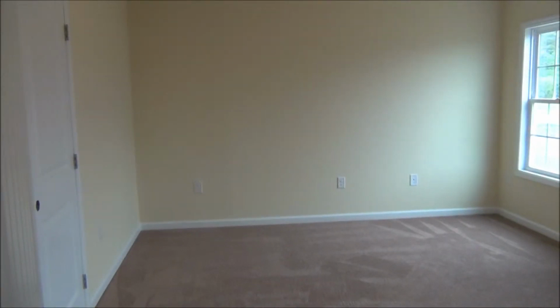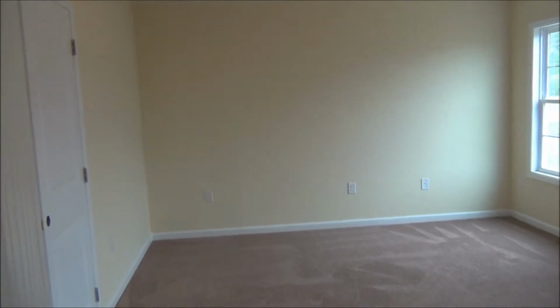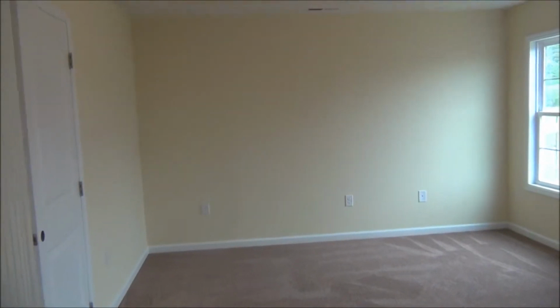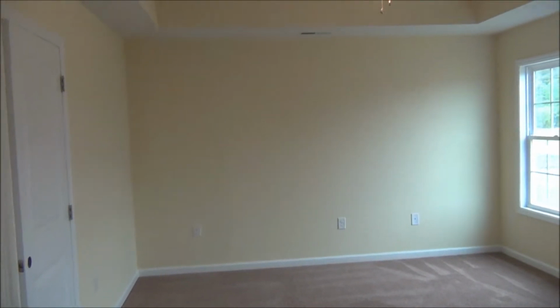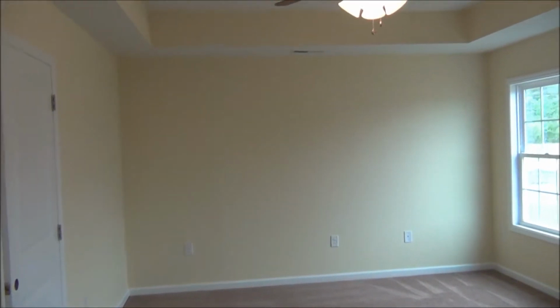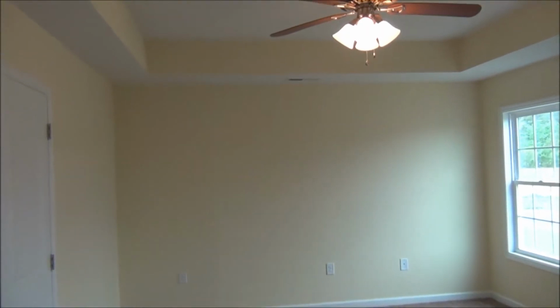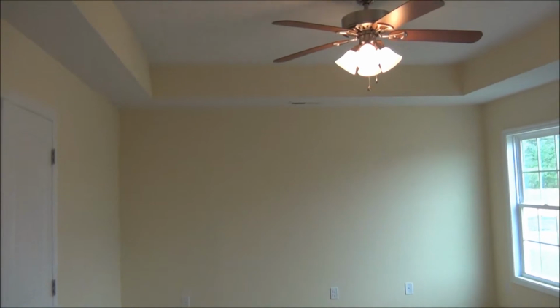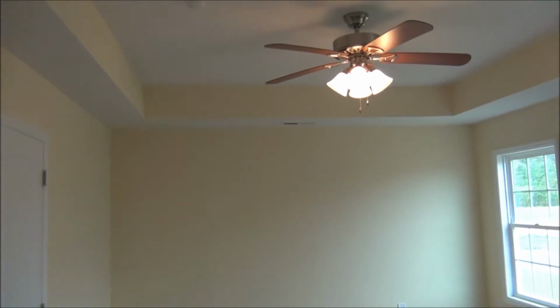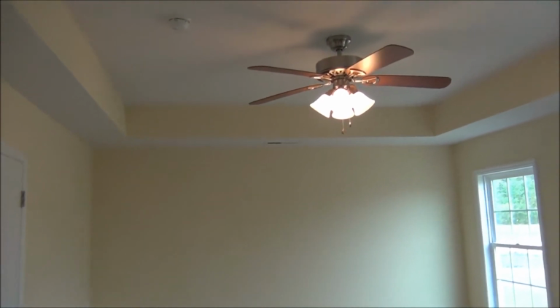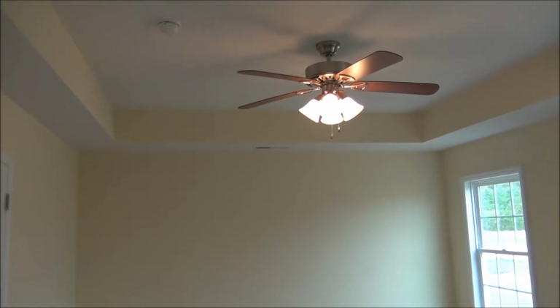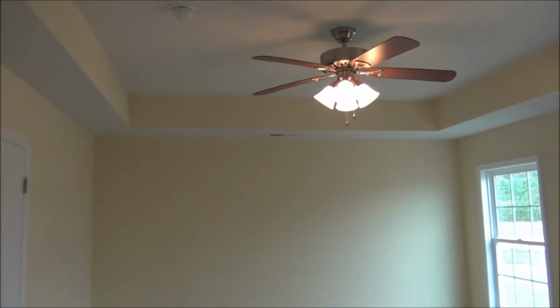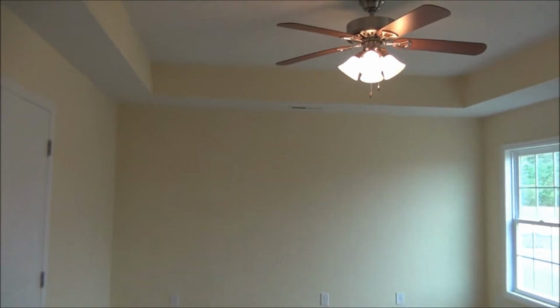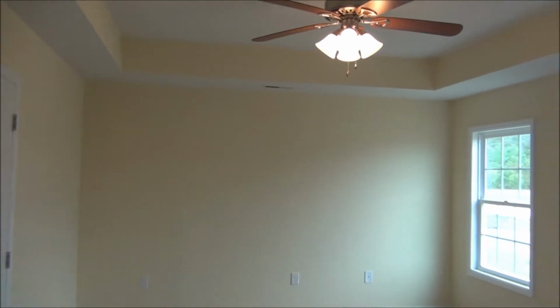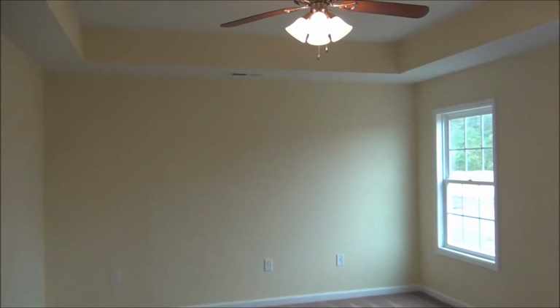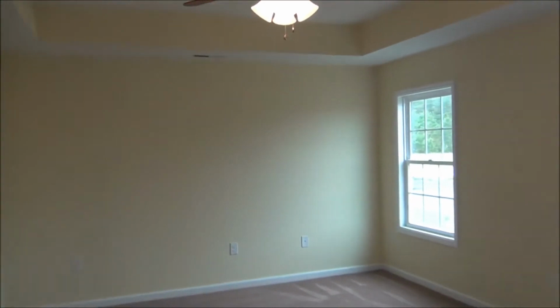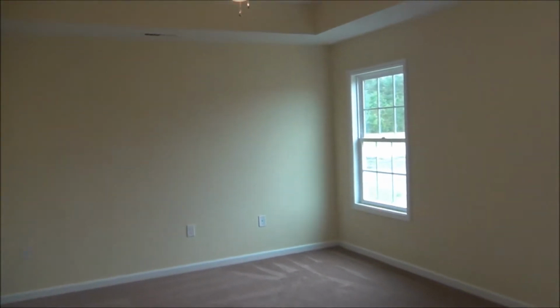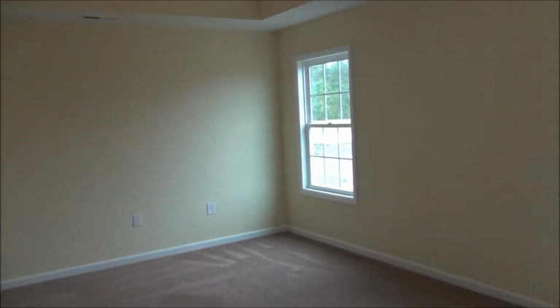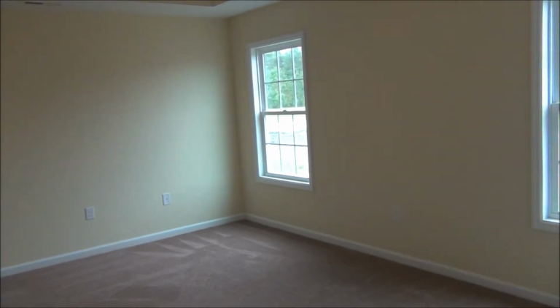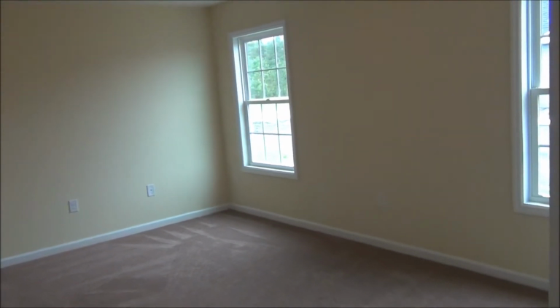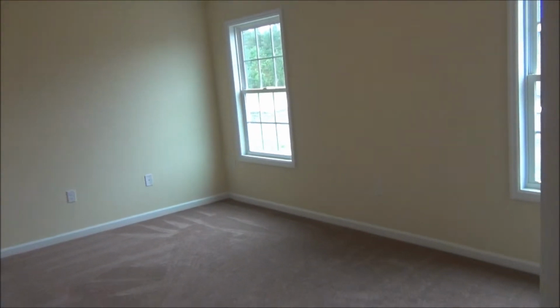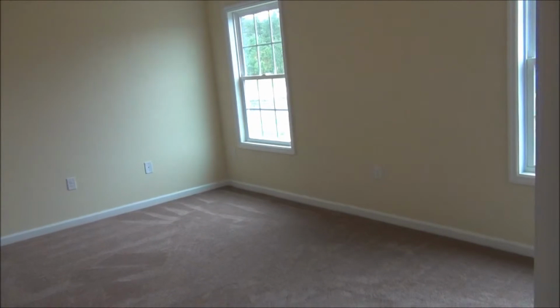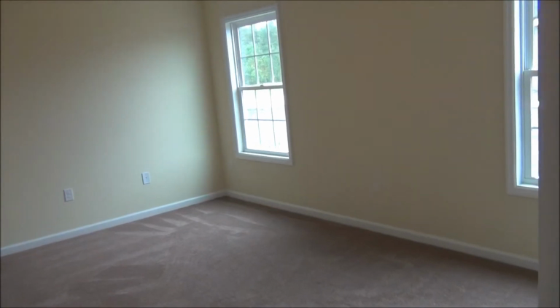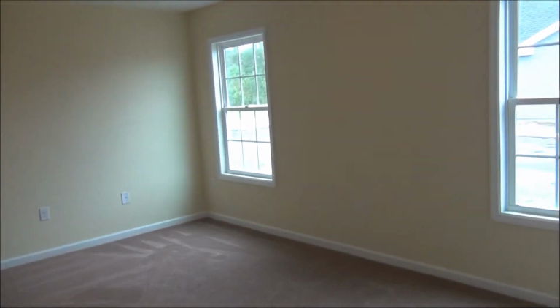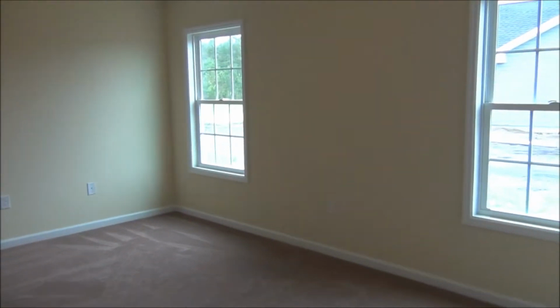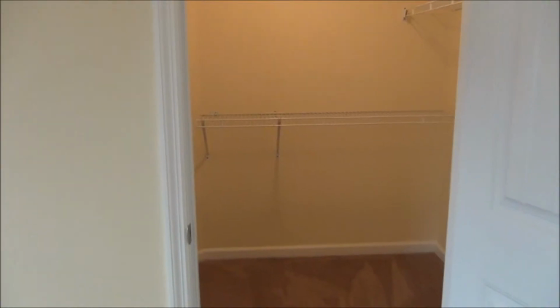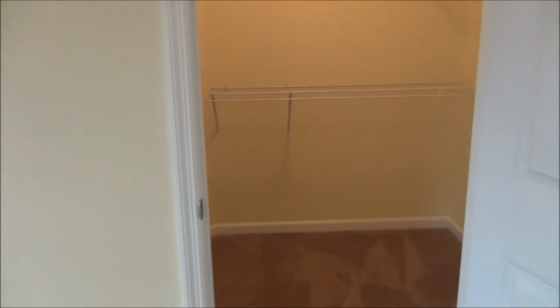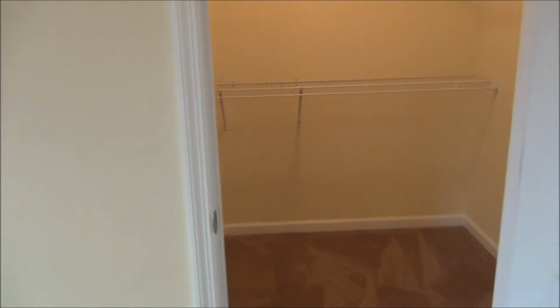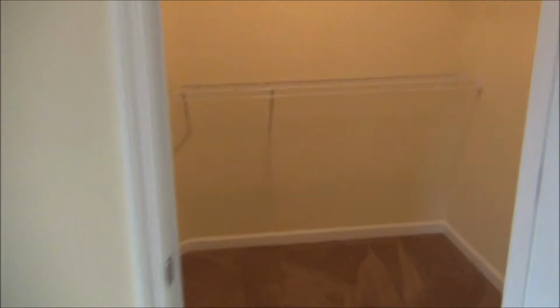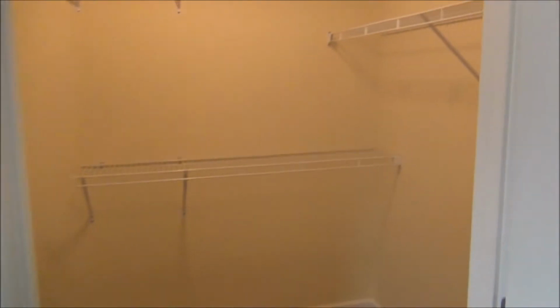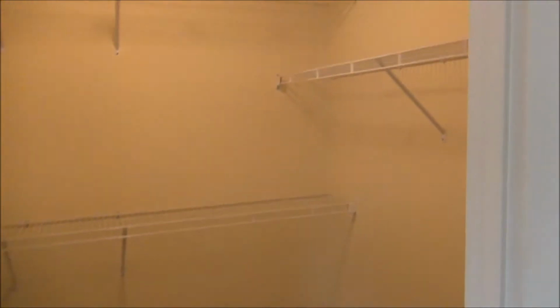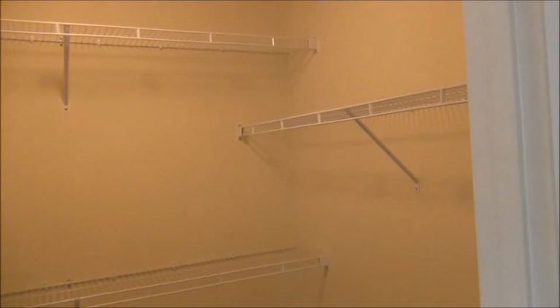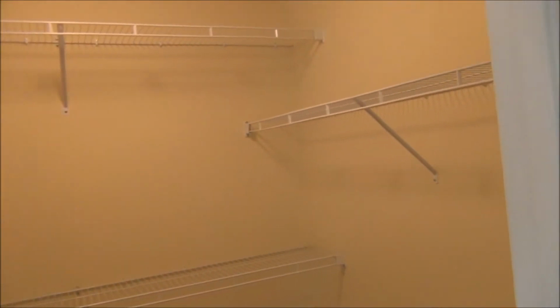The master bedroom has a tray ceiling, ceiling fan with light, two windows, and great wall space. It has a walk-in closet.